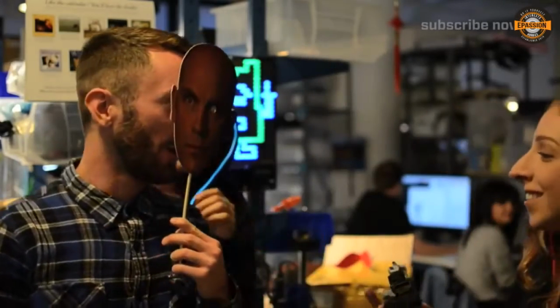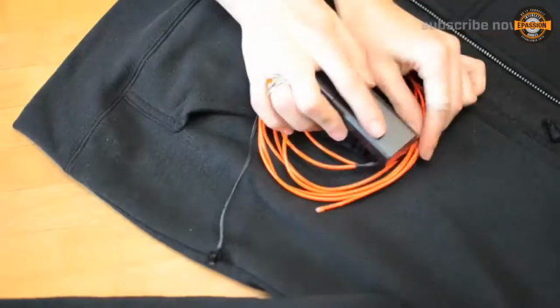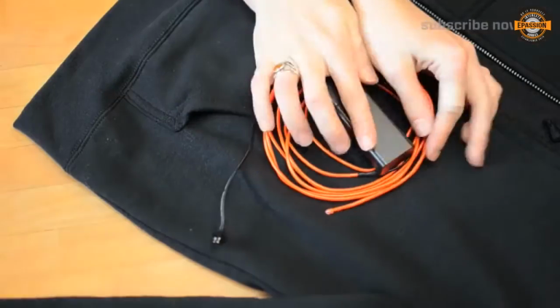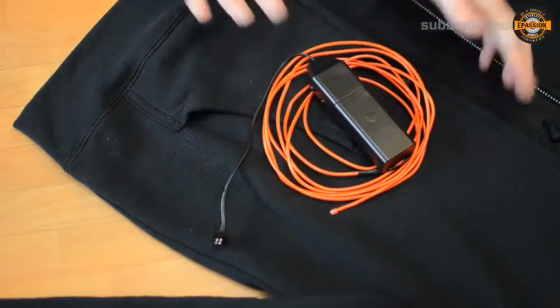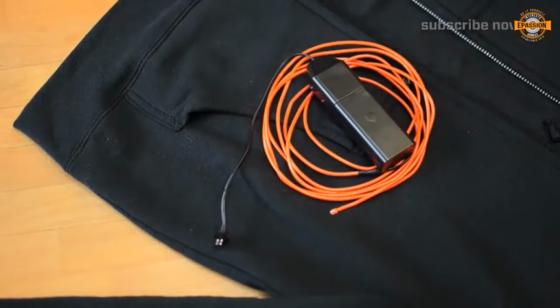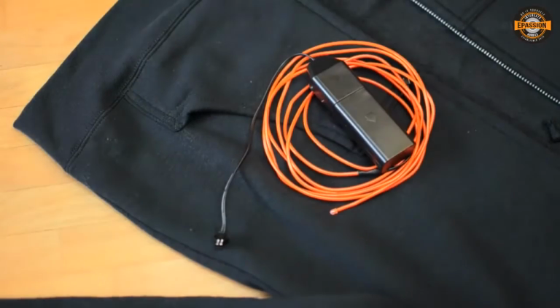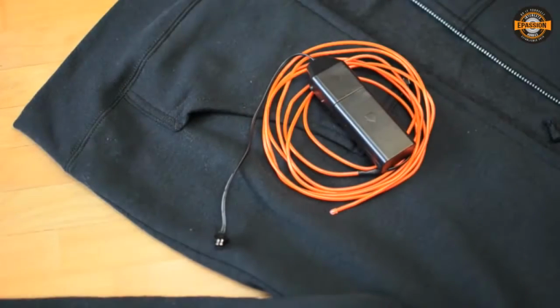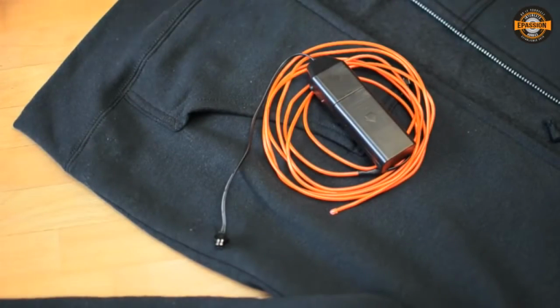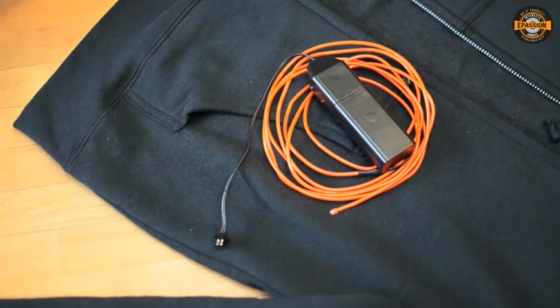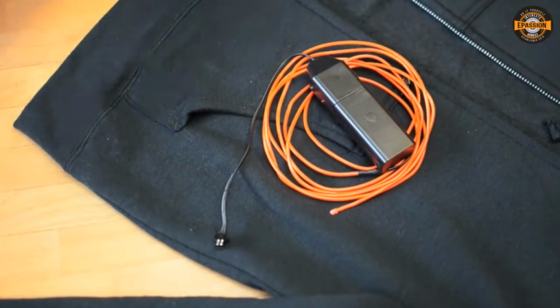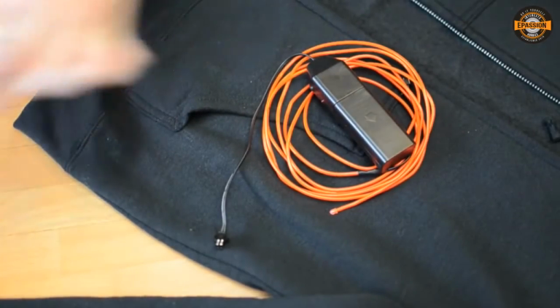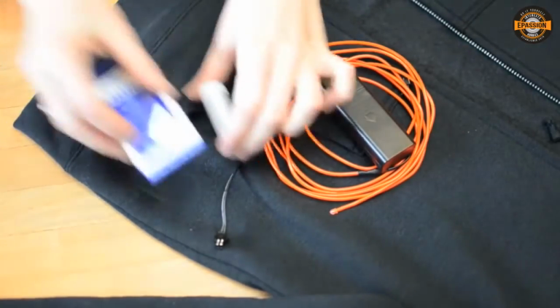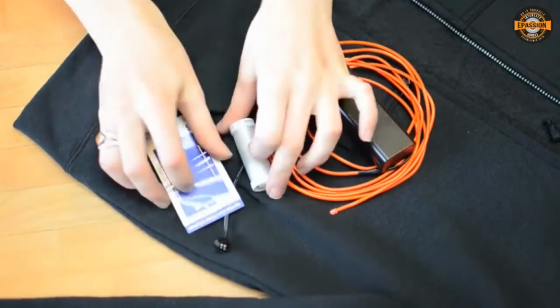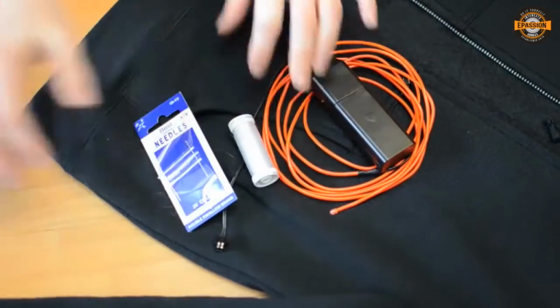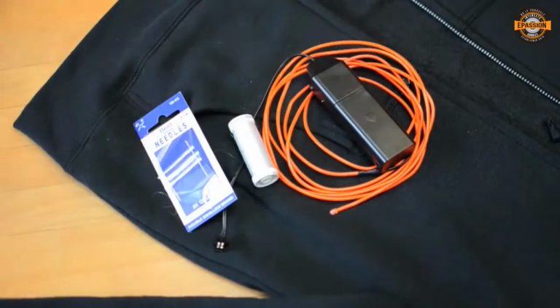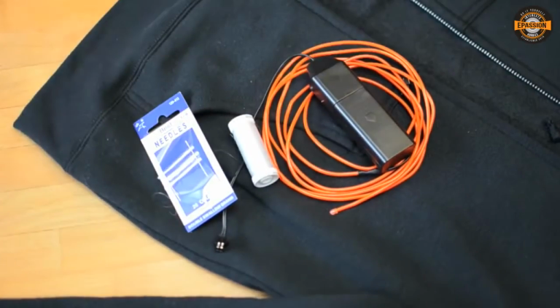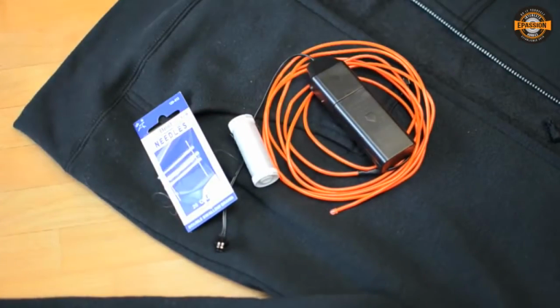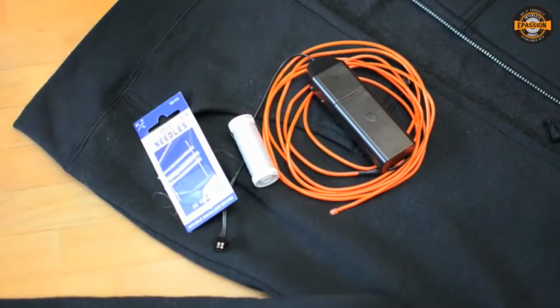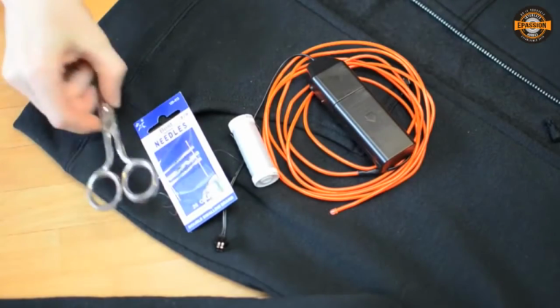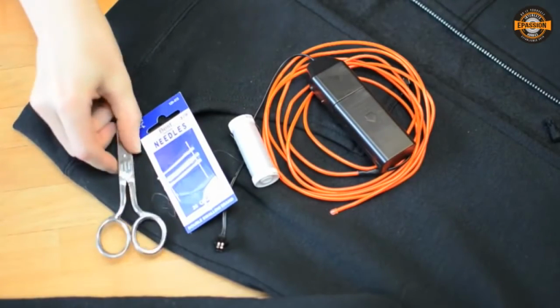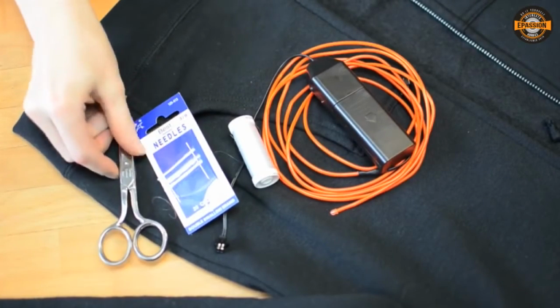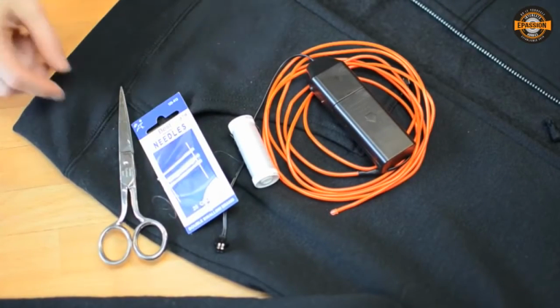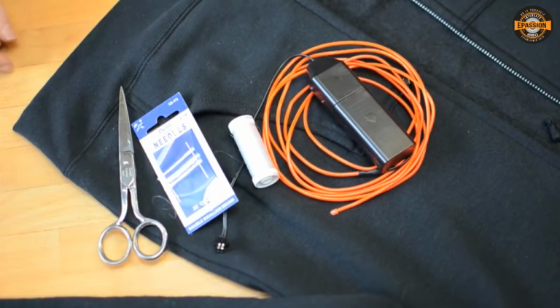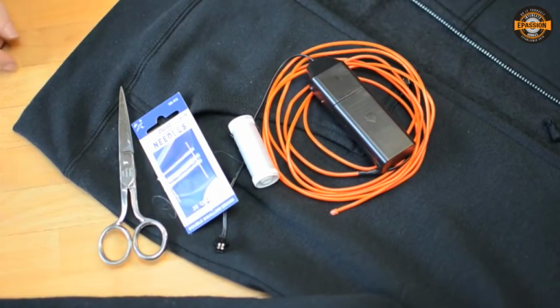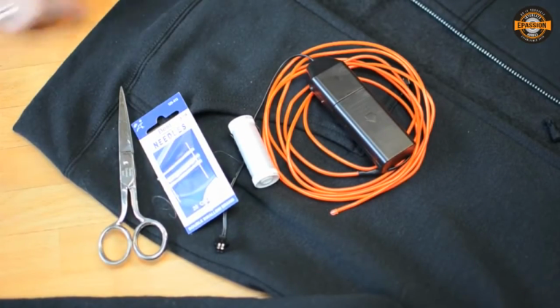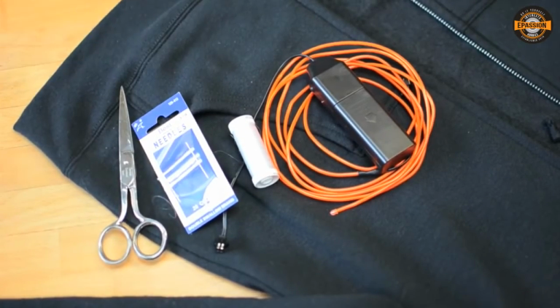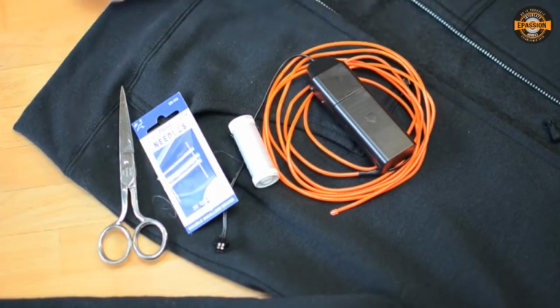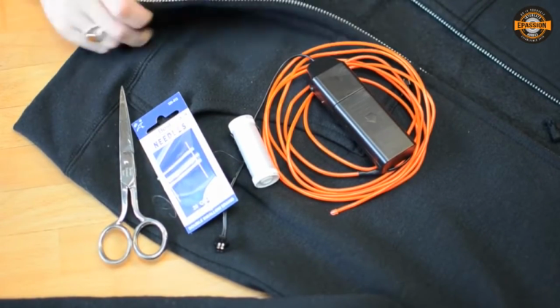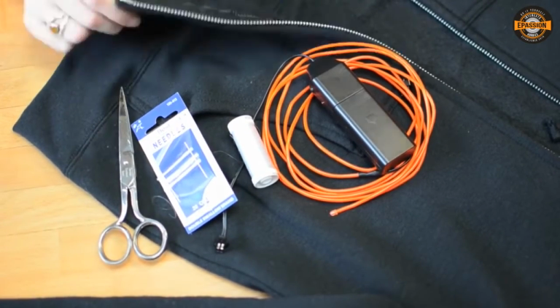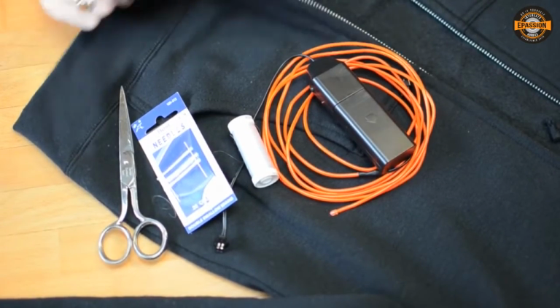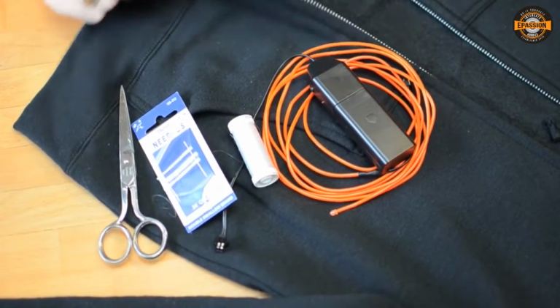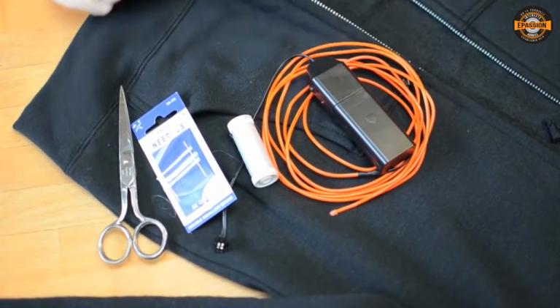All you need for this project is an EL Wire Starter Pack from Adafruit, a needle and thread, and scissors. Oh, and your favorite hoodie, of course.